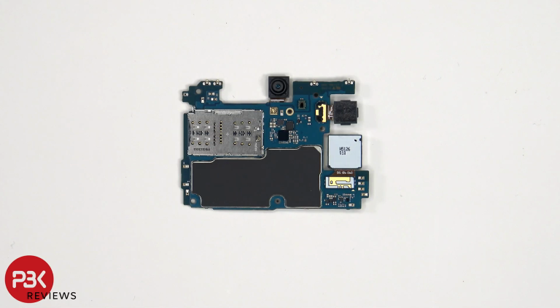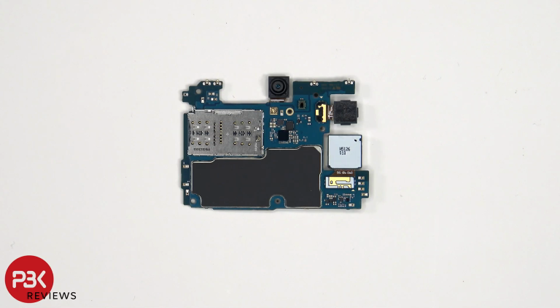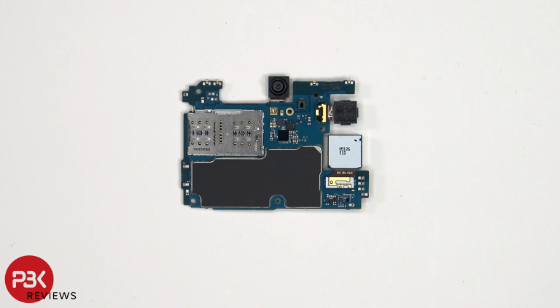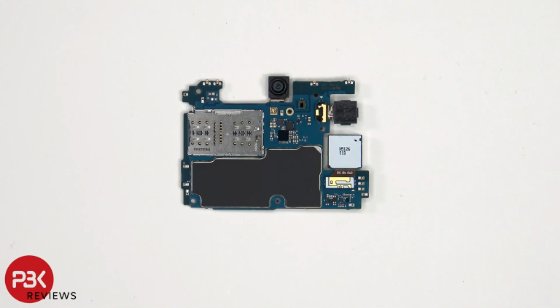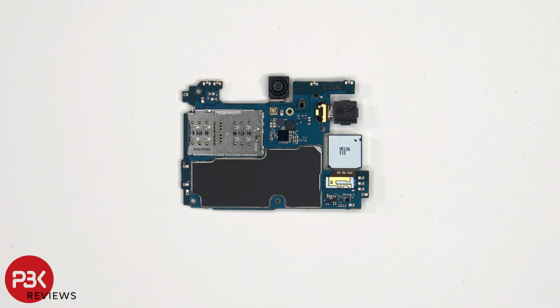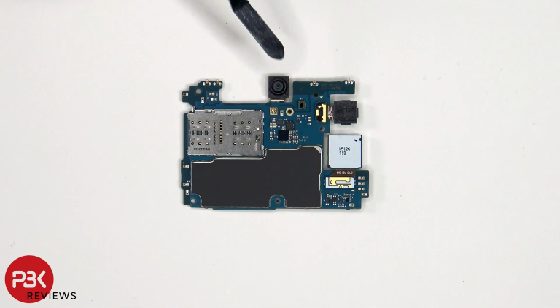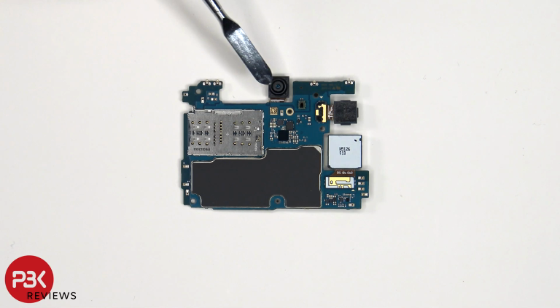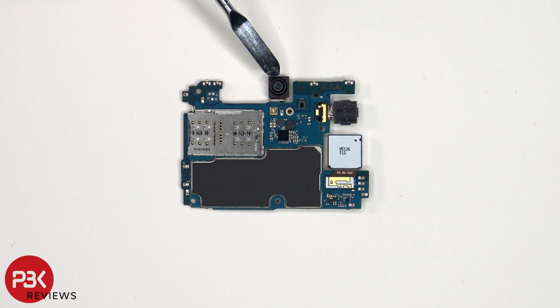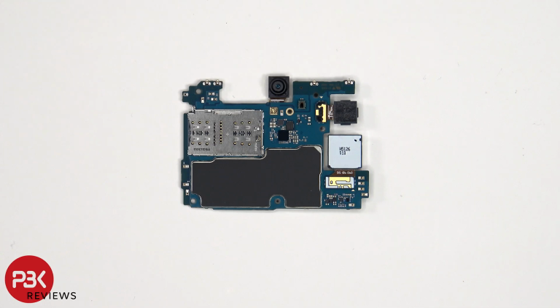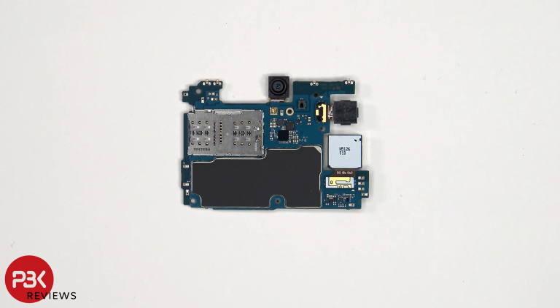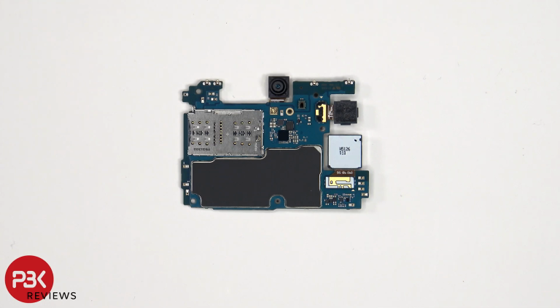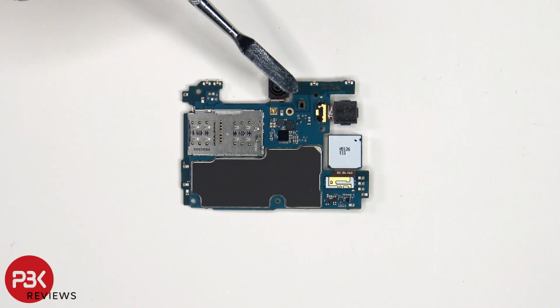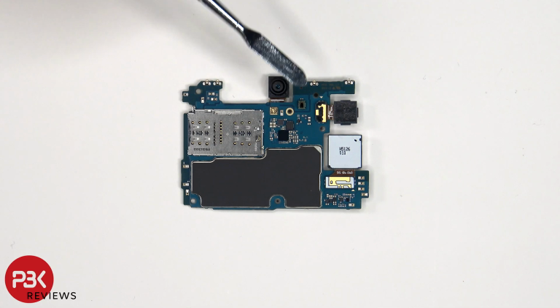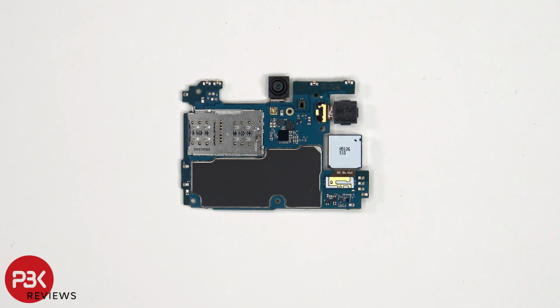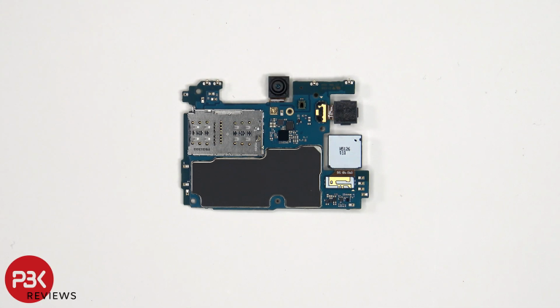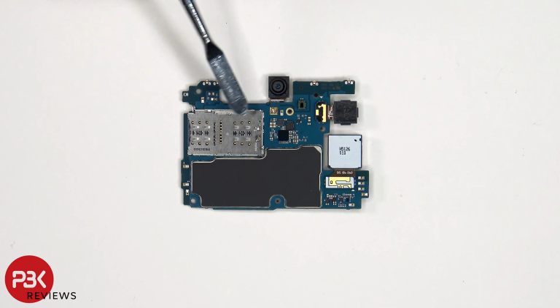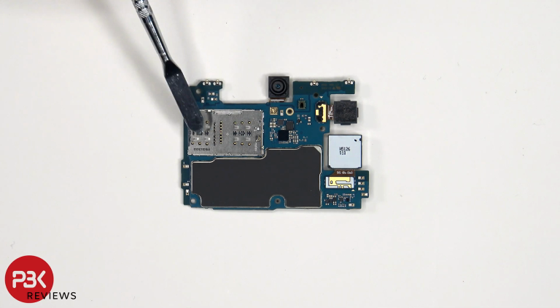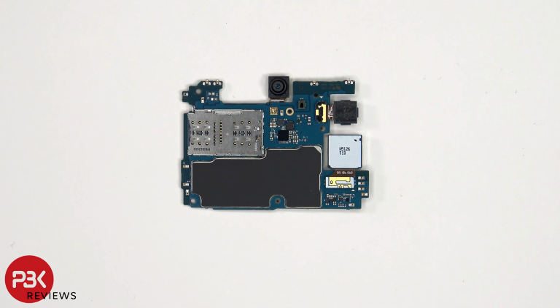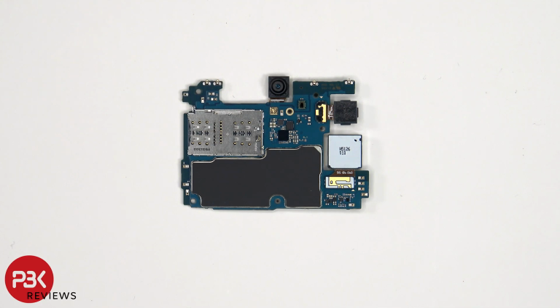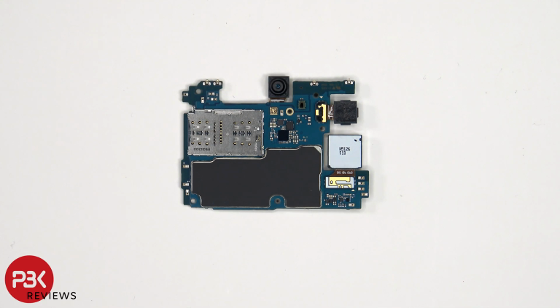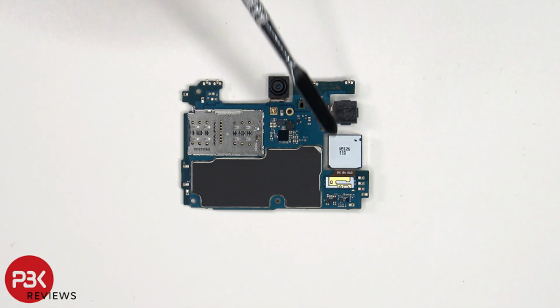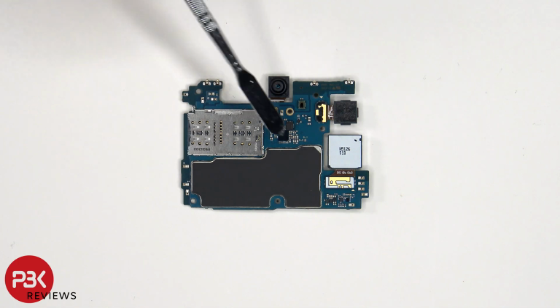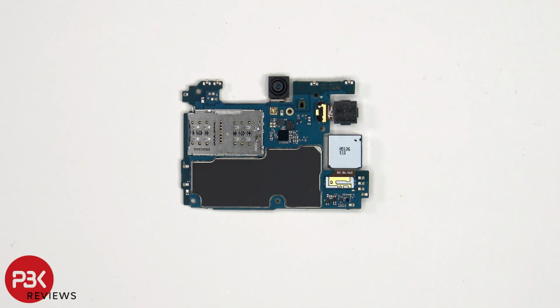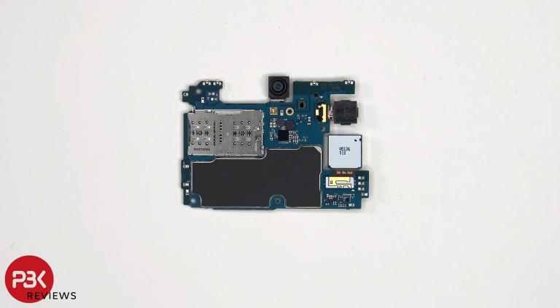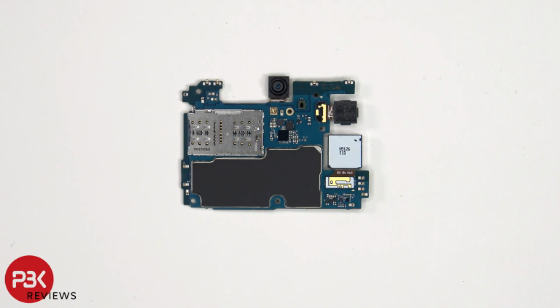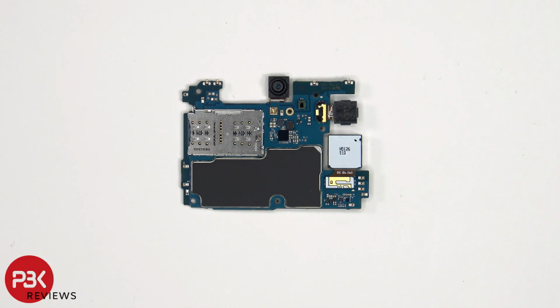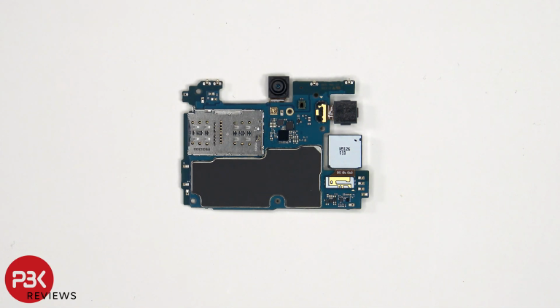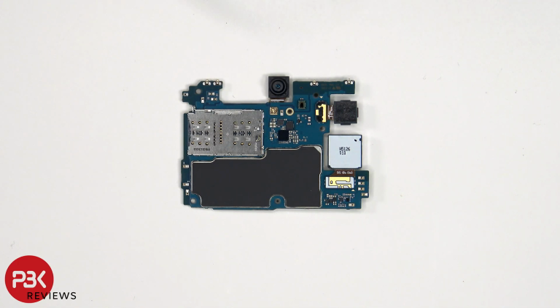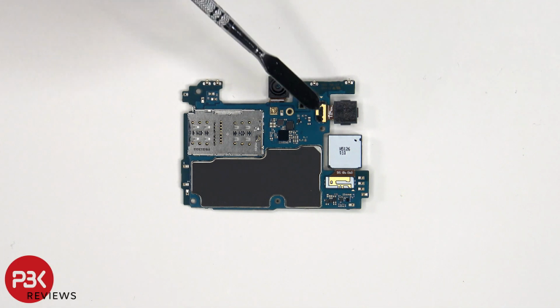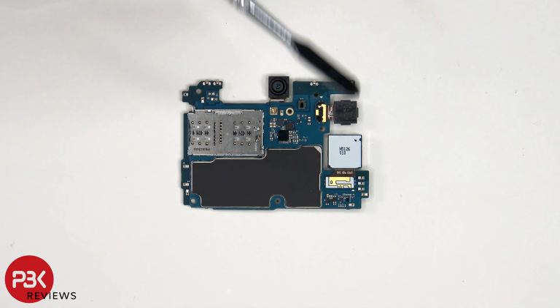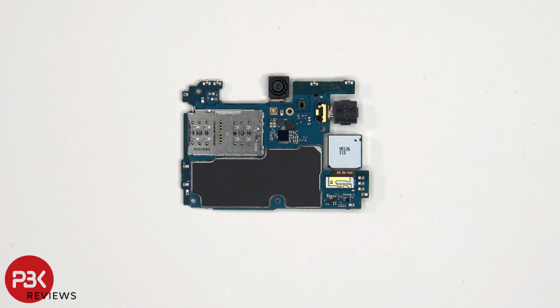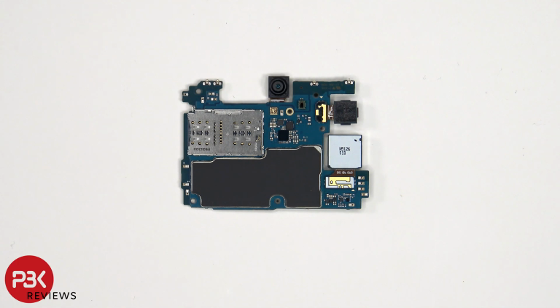Looking at the other side, we have a better look at the 13MP front-facing camera, the ambient light sensor, the SIM and memory card reader, as well as a graphite pad on the back shield to help transfer heat. We can also see the two other connectors for the cameras.